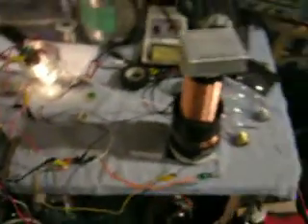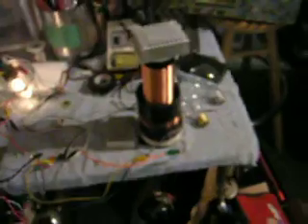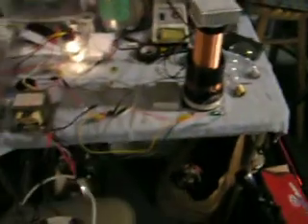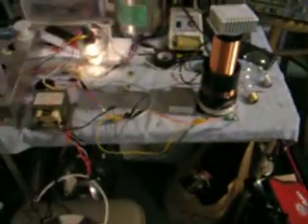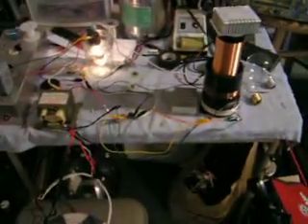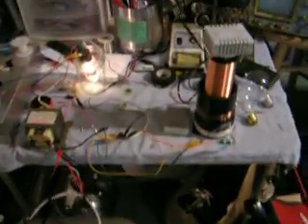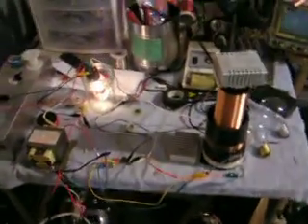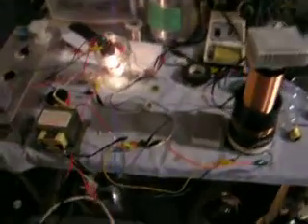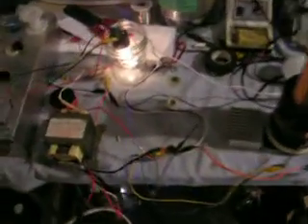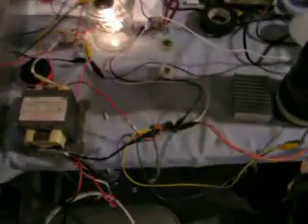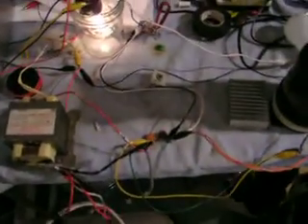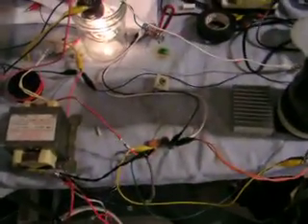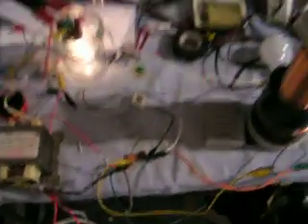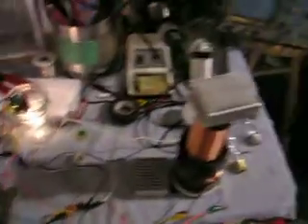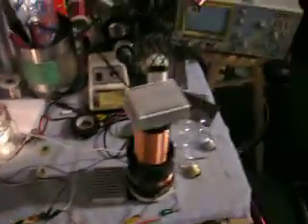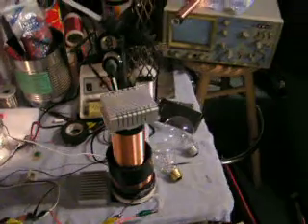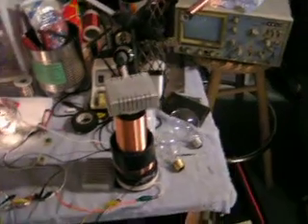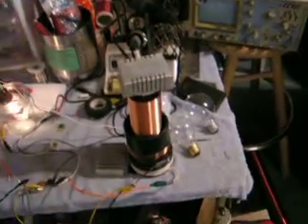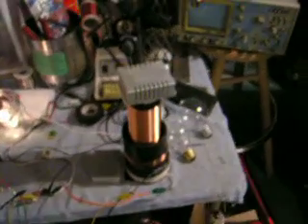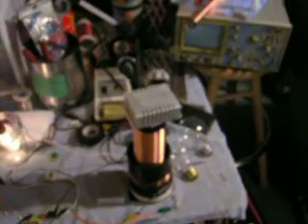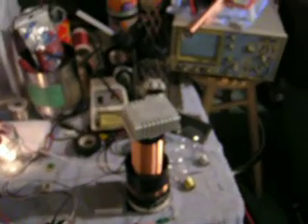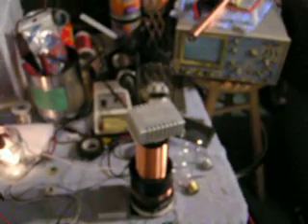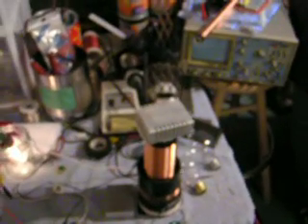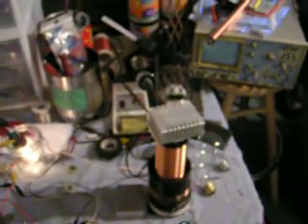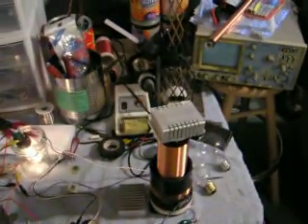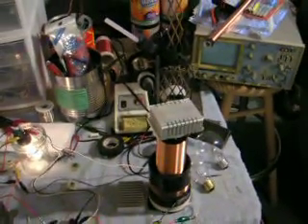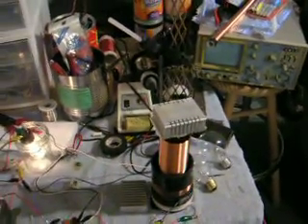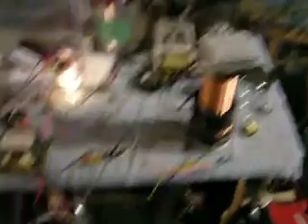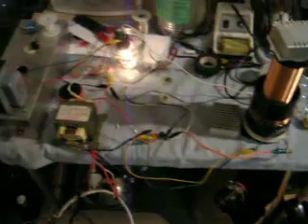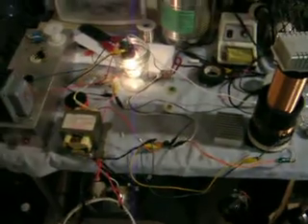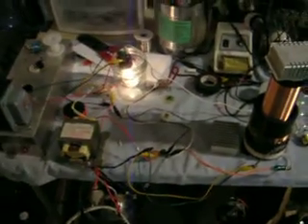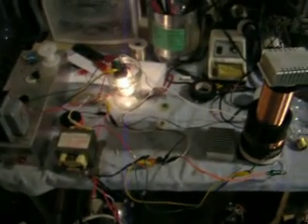But they're going bad. I don't think they can handle the voltage, but they're still working right now, so I'm just going to run the Tesla coil for just a couple of seconds because I don't want to completely ruin them.